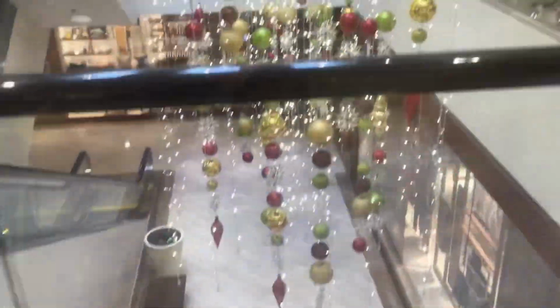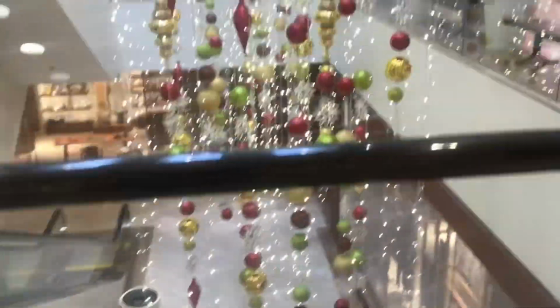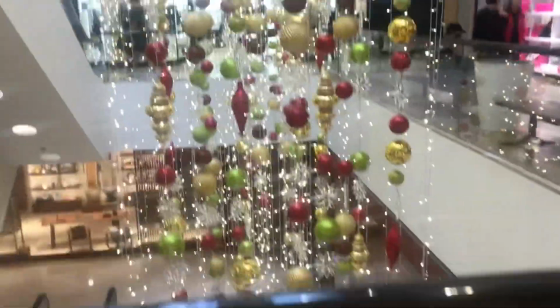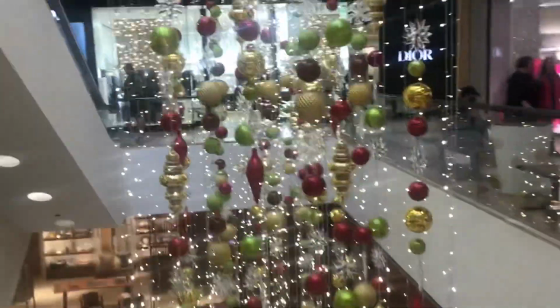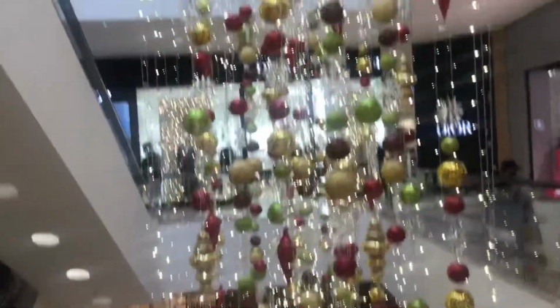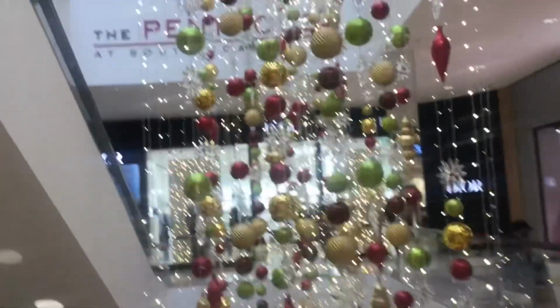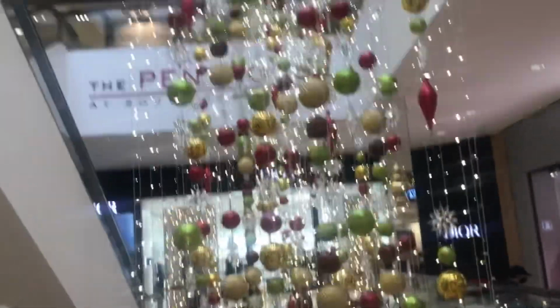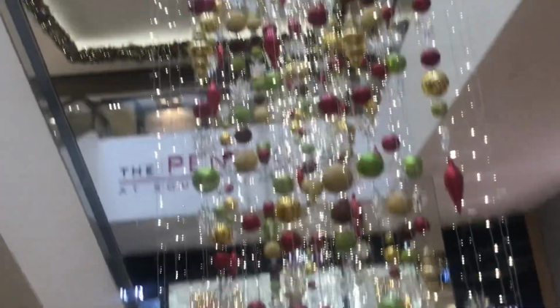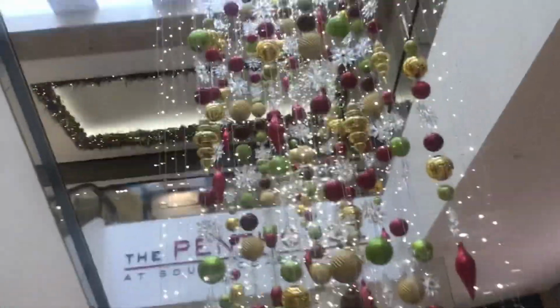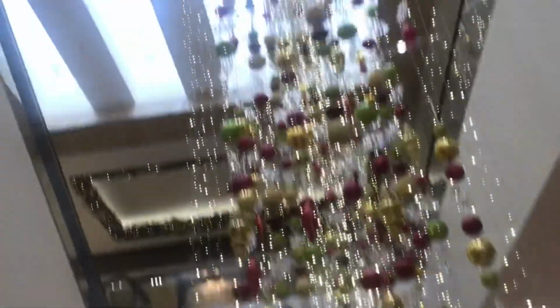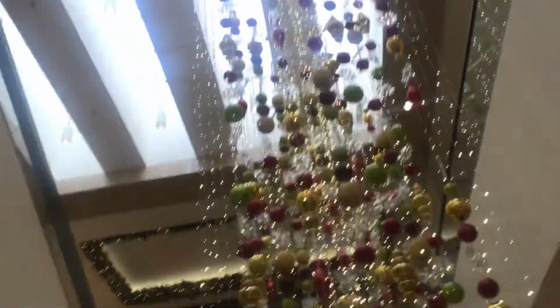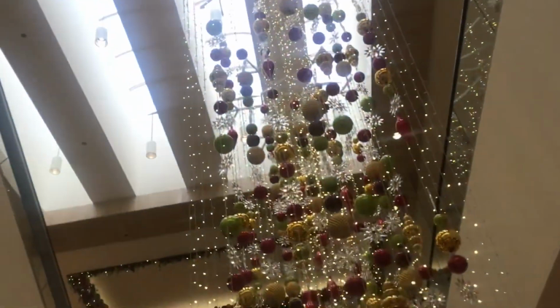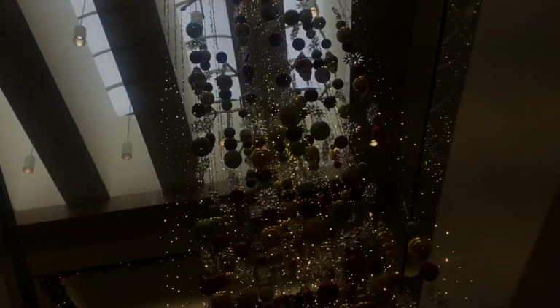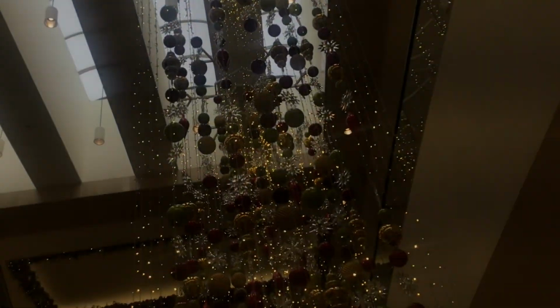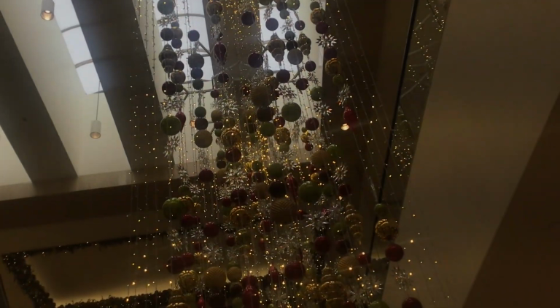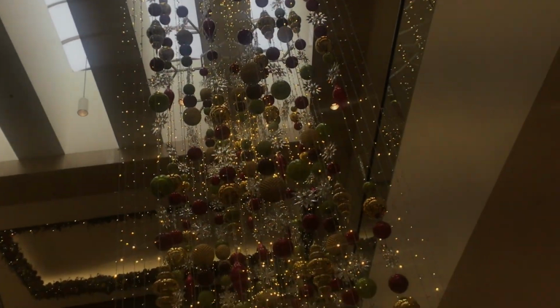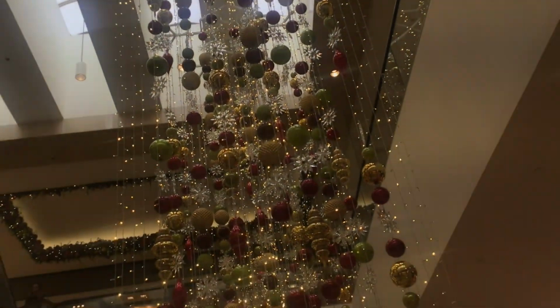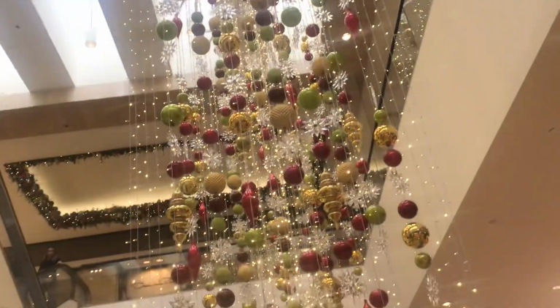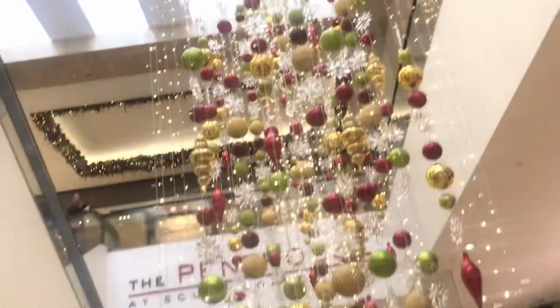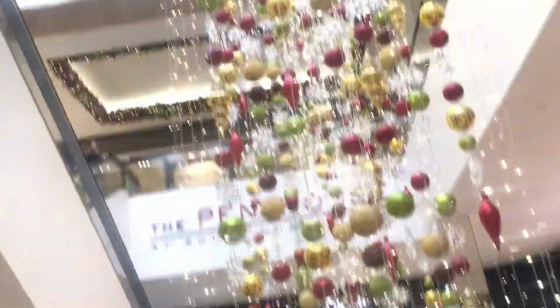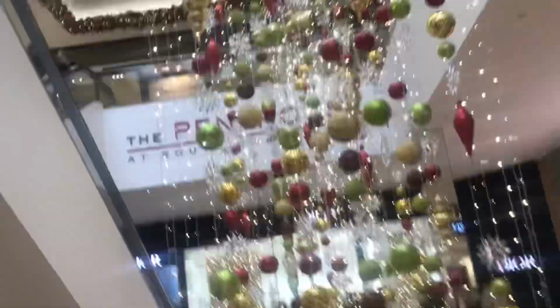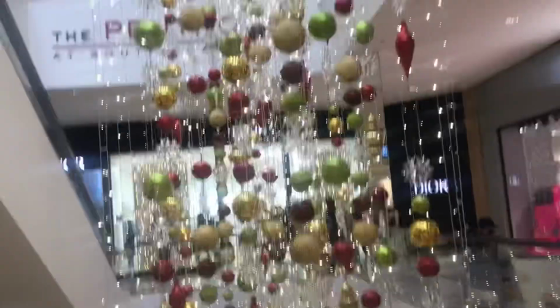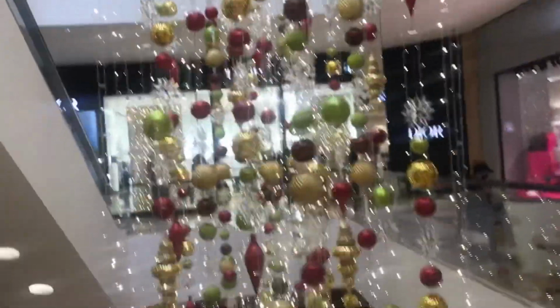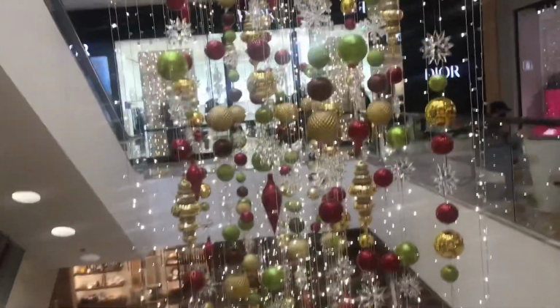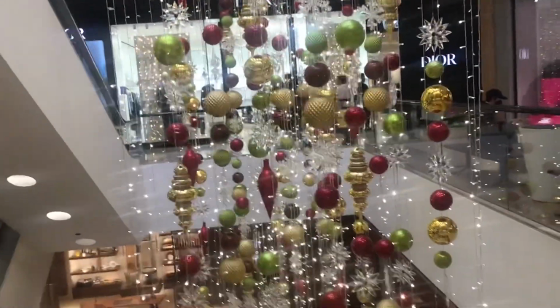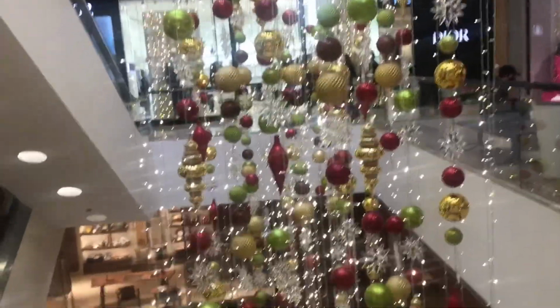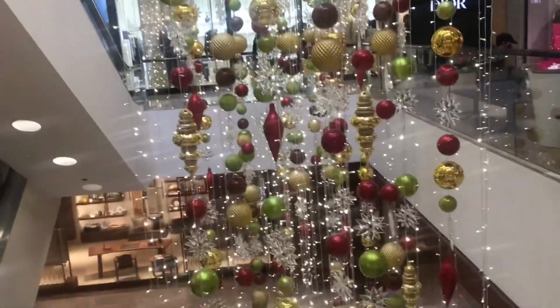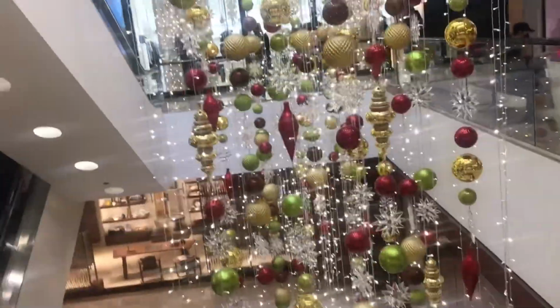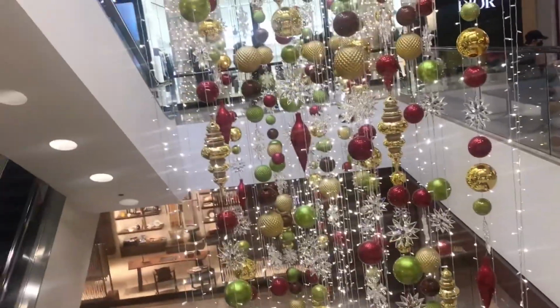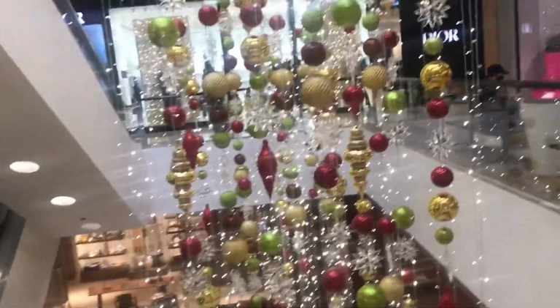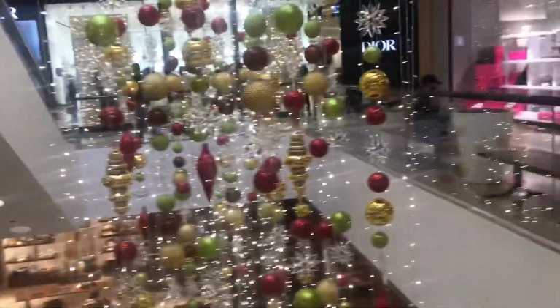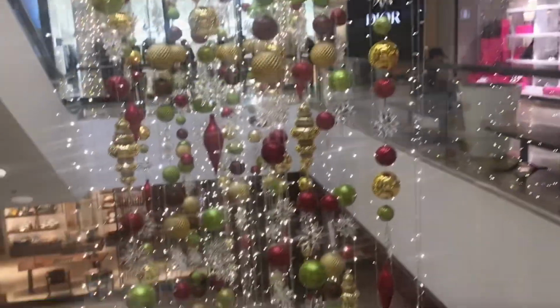It's really packed at the mall here, like the Brea Mall. I like the music that they have playing right now, it sounds really nice. It reminds me of Hobby Lobby in a way.